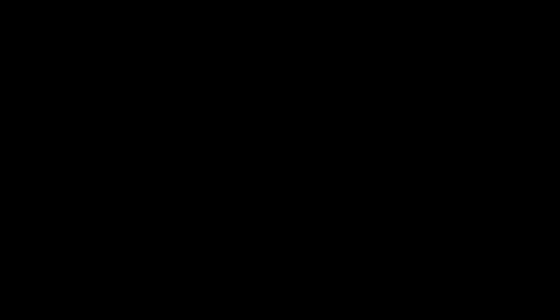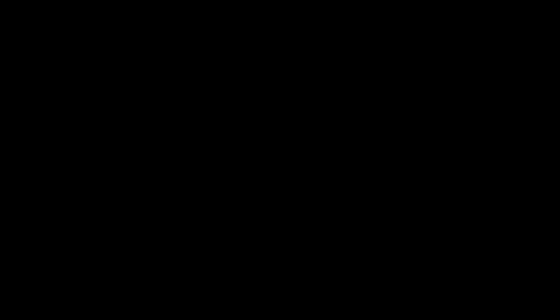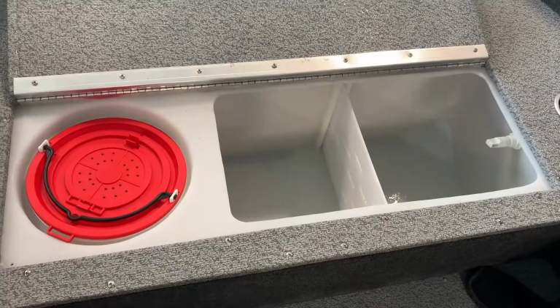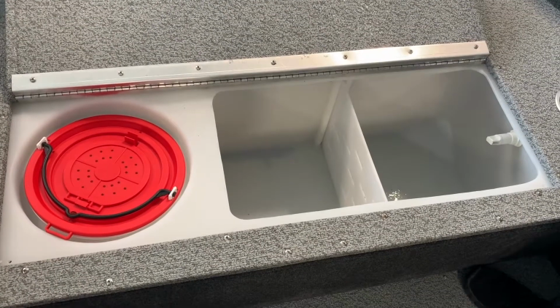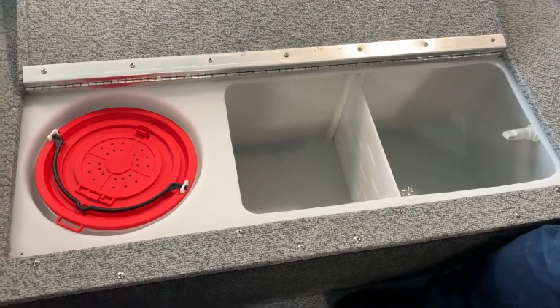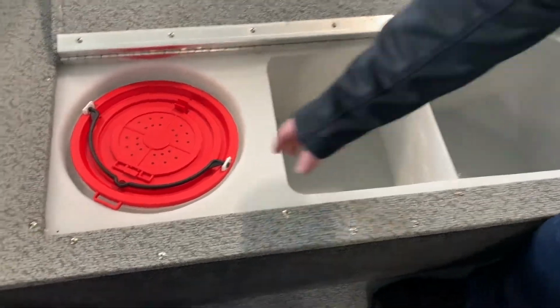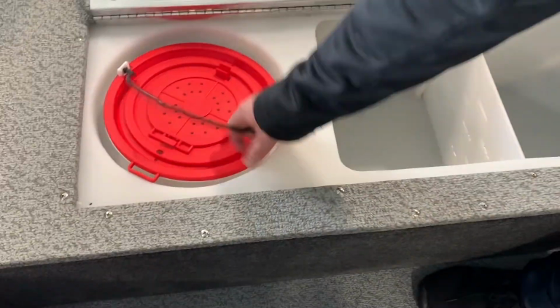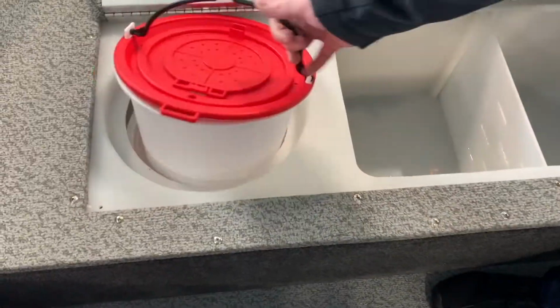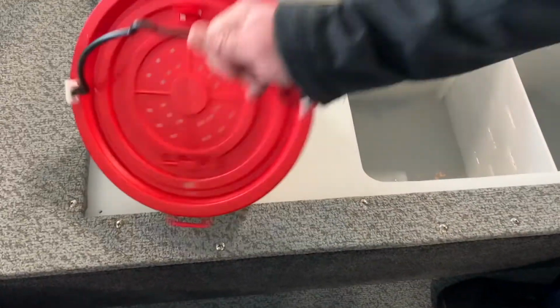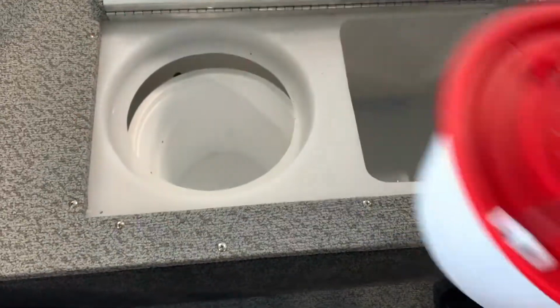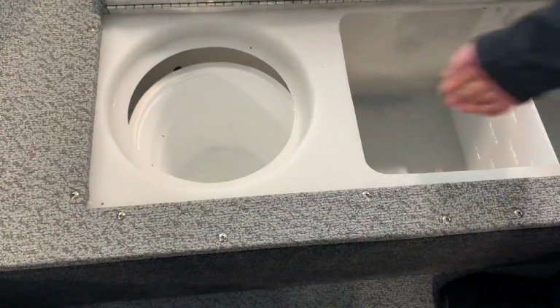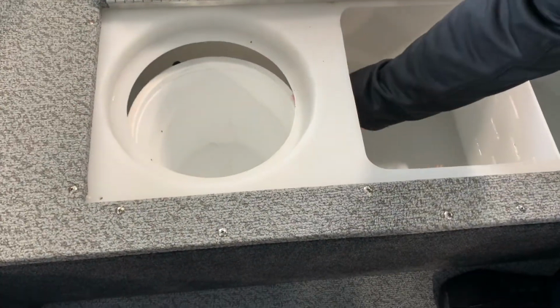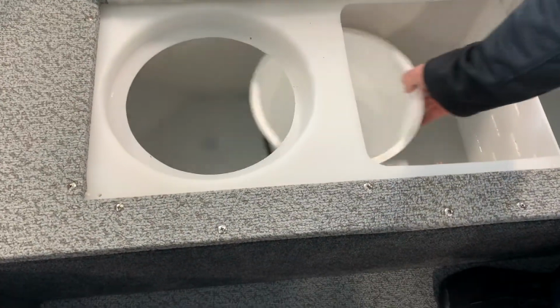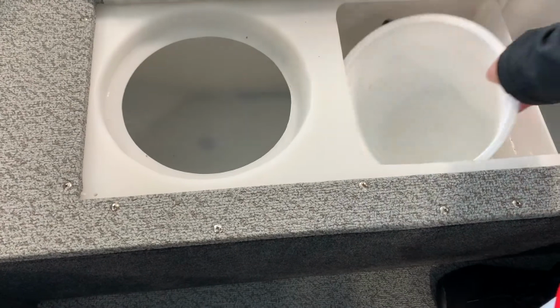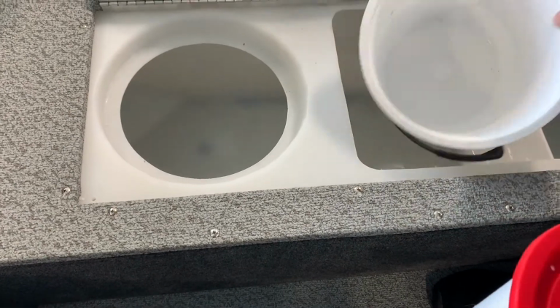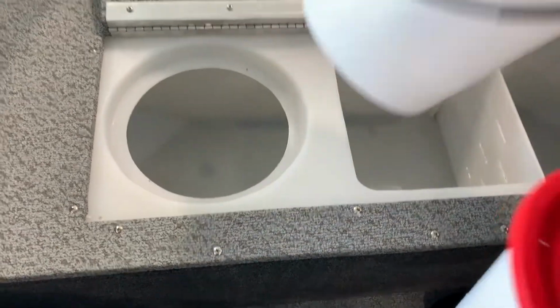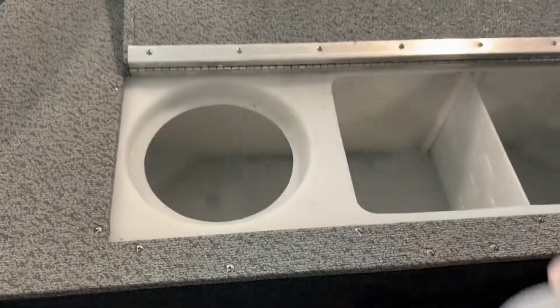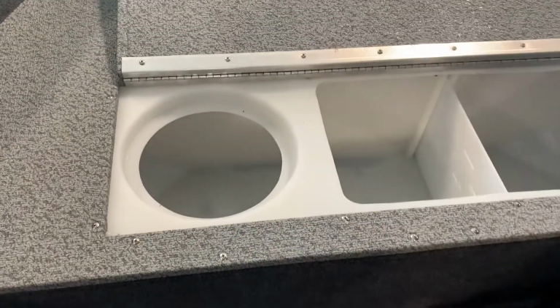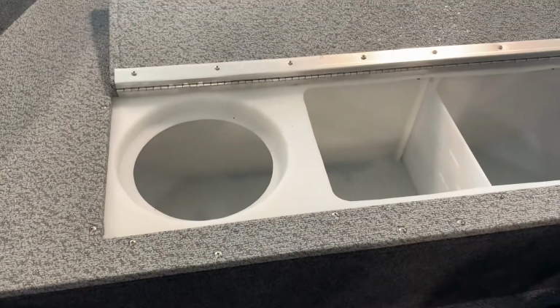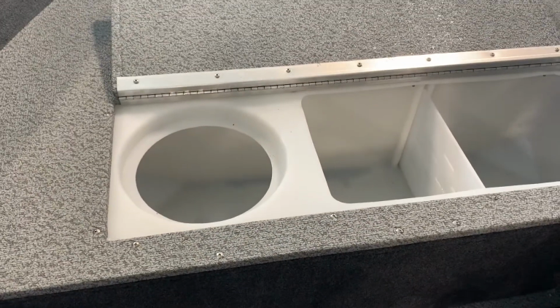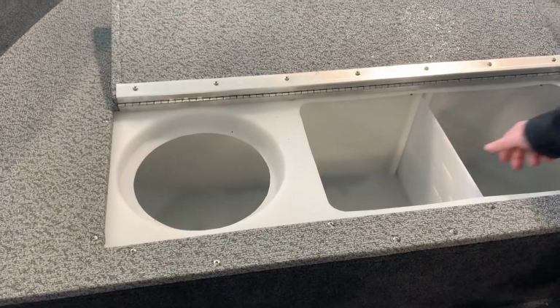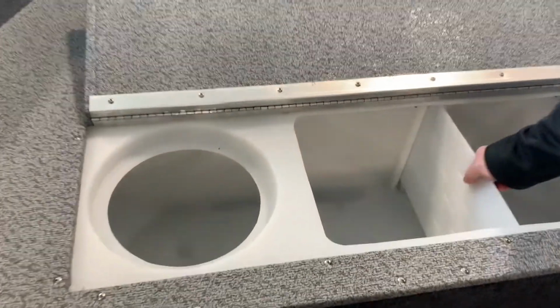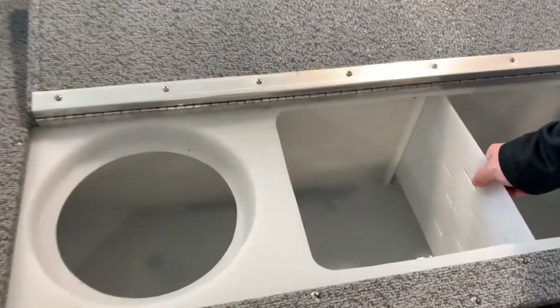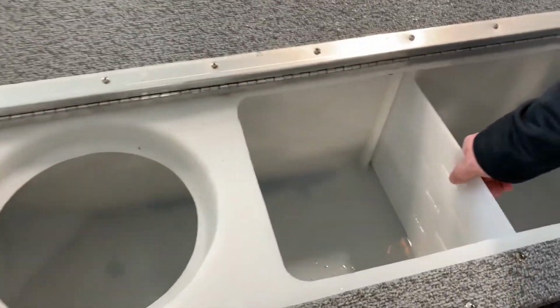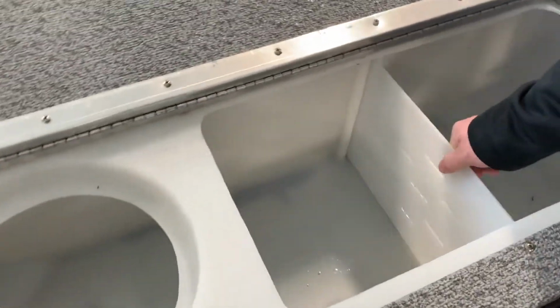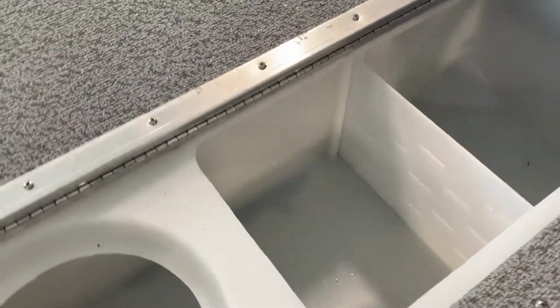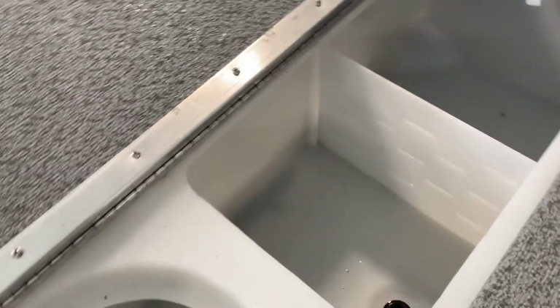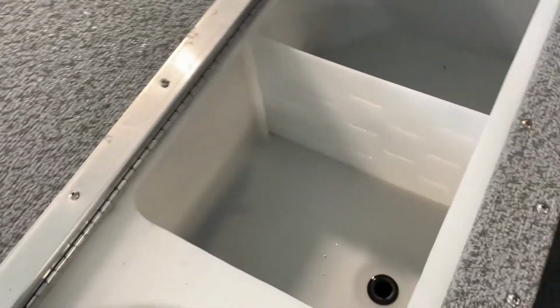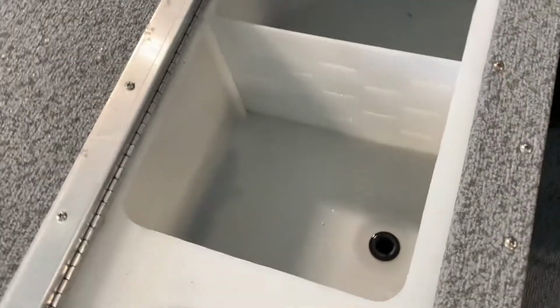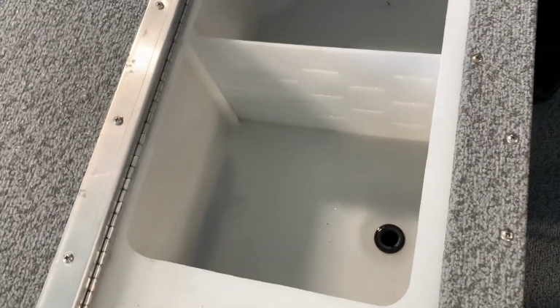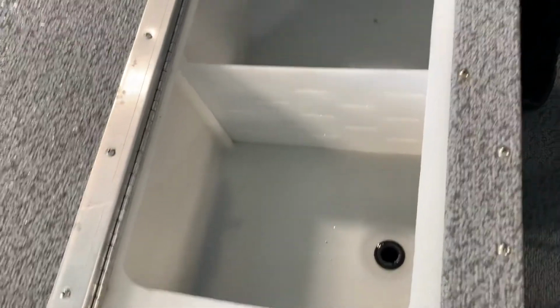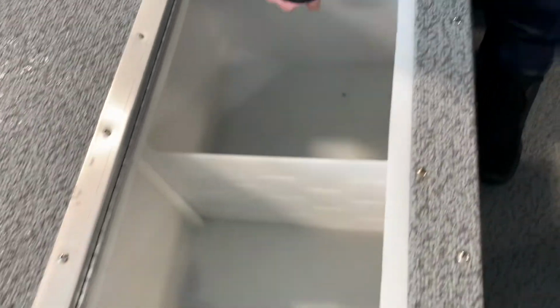Your boat may be equipped with an aerated livewell. It may also have a removable bait bucket and divider to allow for flexibility in your setup. The livewell provides an environment where your fish can be kept alive and healthy until you are back on shore.